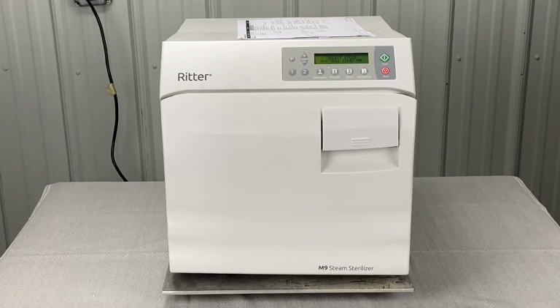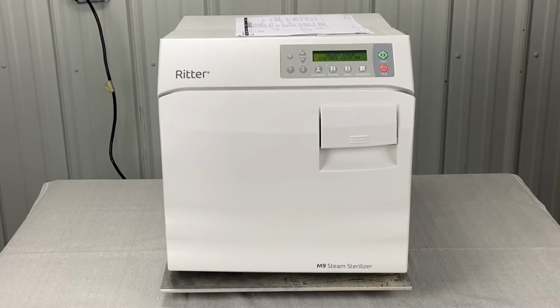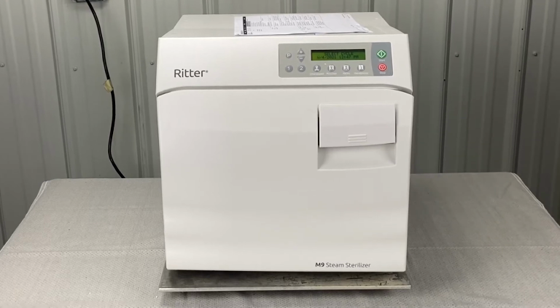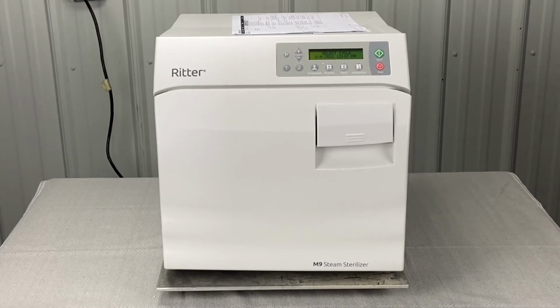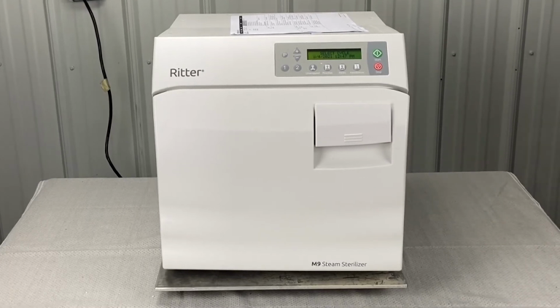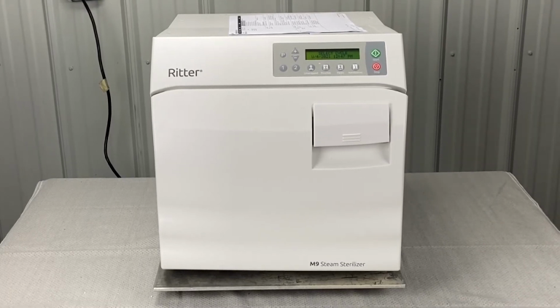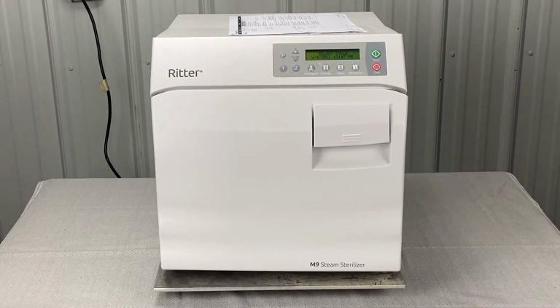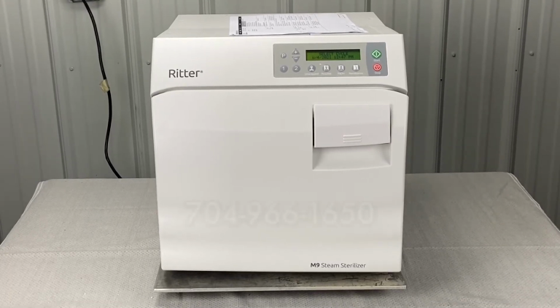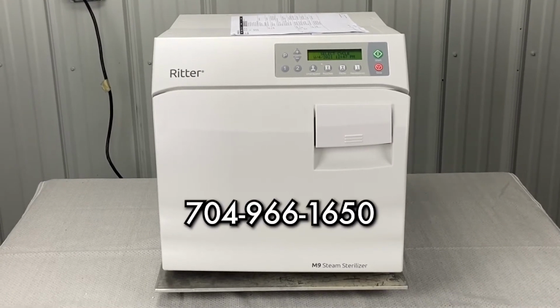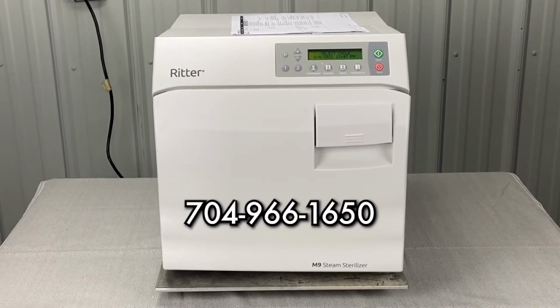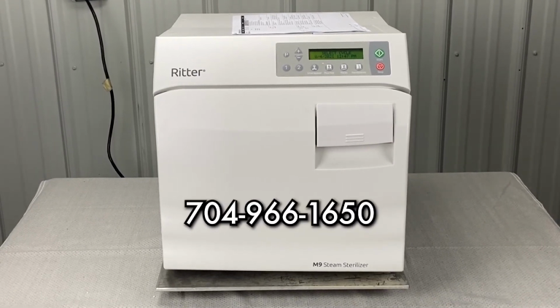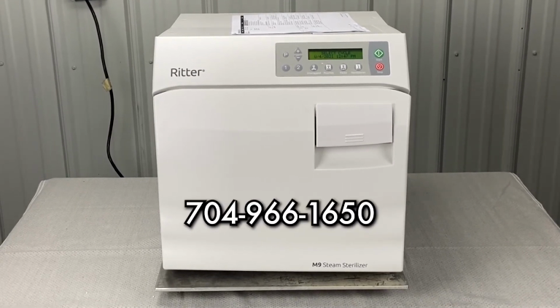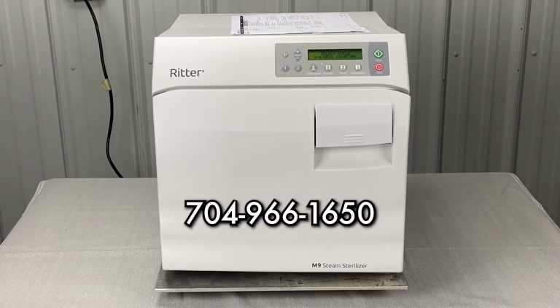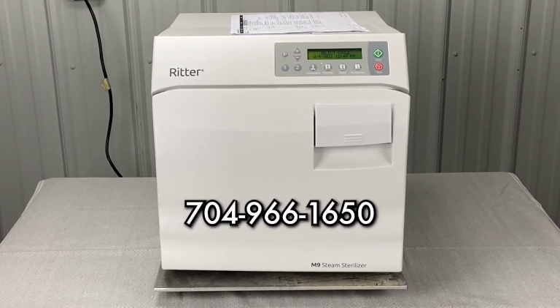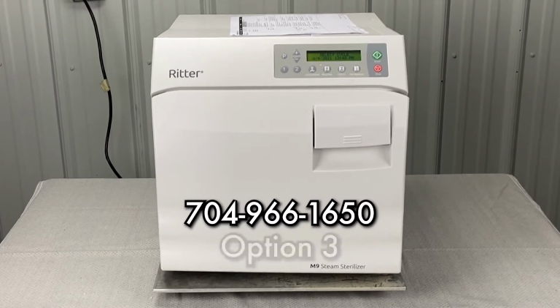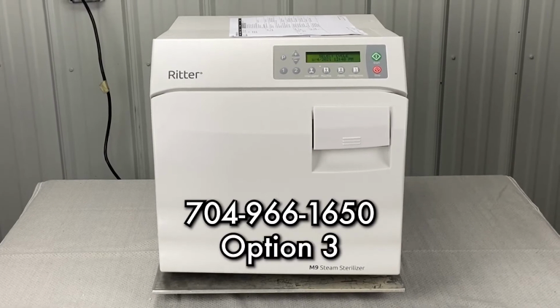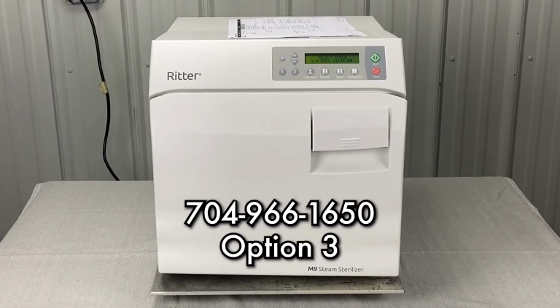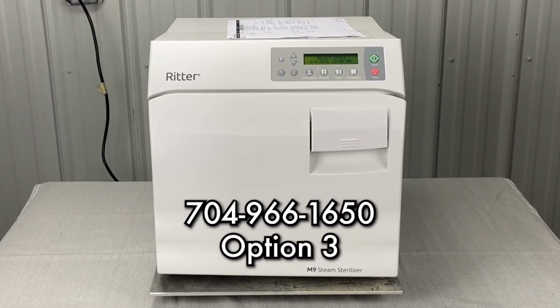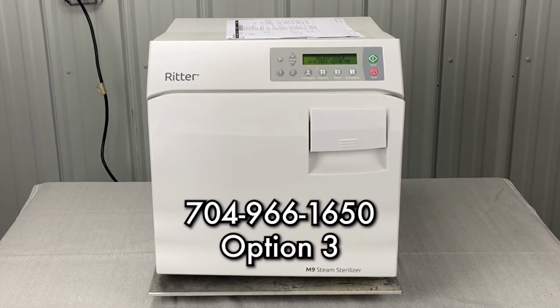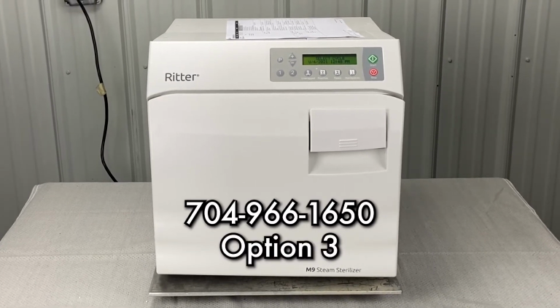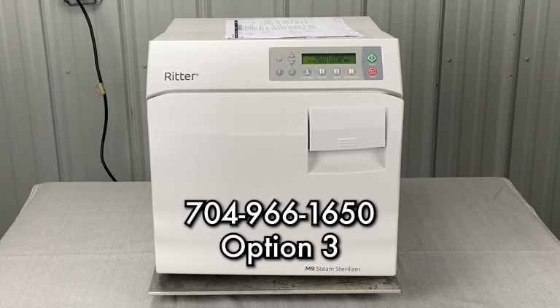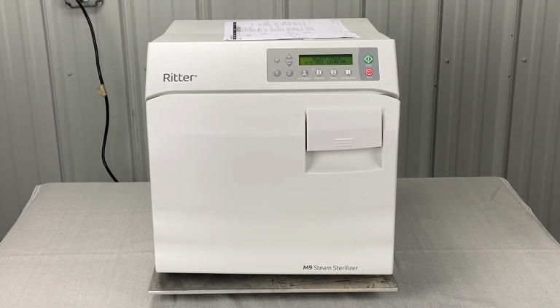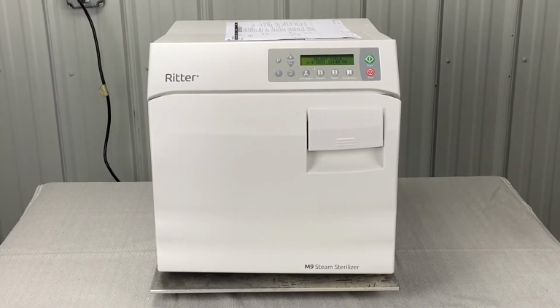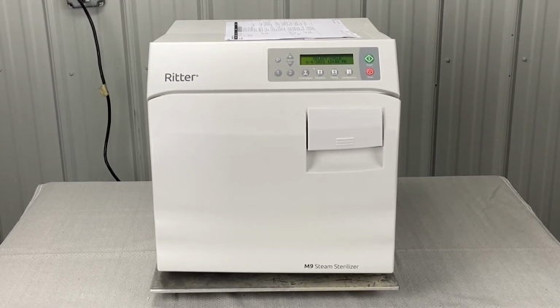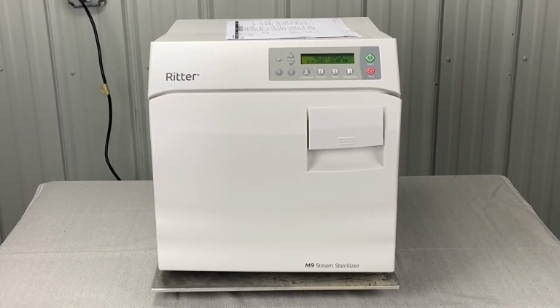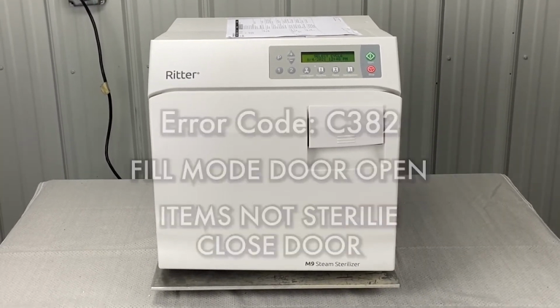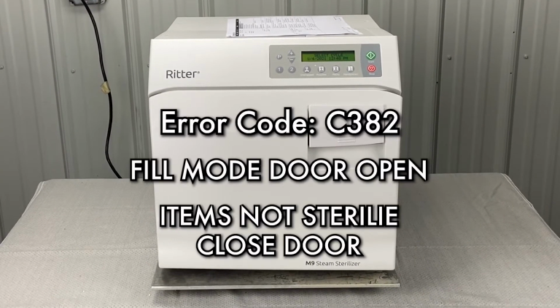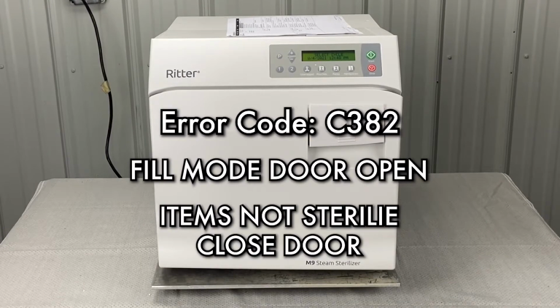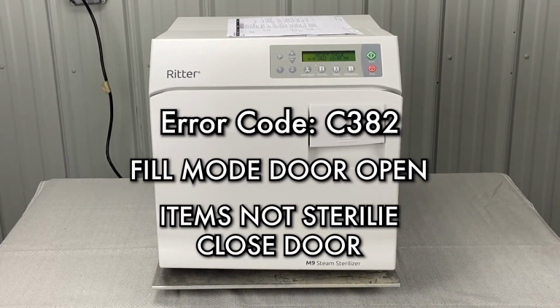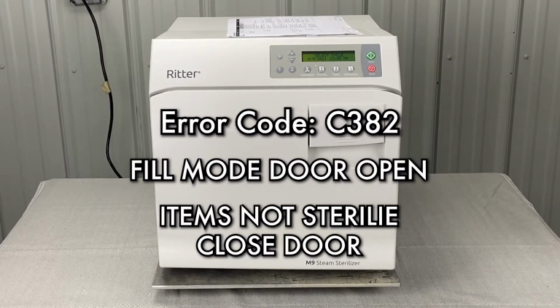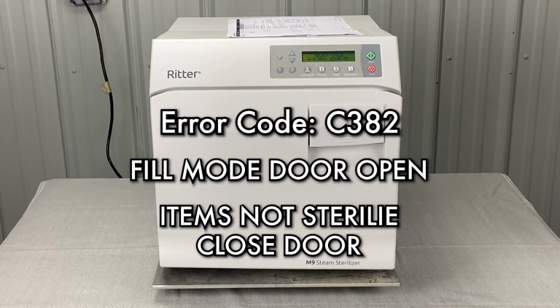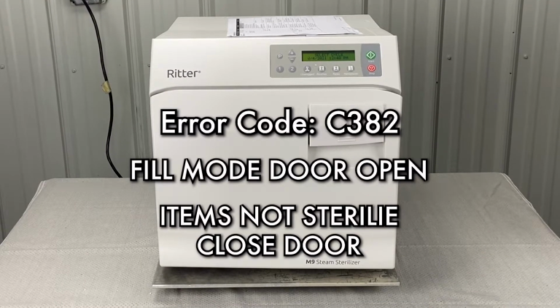Andrew here, Sterilizer Autoclave Solutions, 704-966-1650, Option 3, for free technical support. We'll talk about error code Charlie 382.